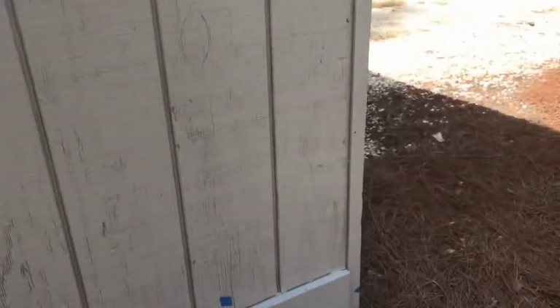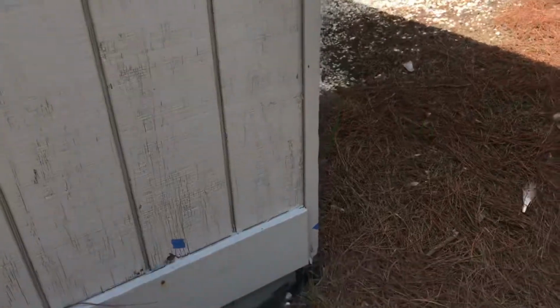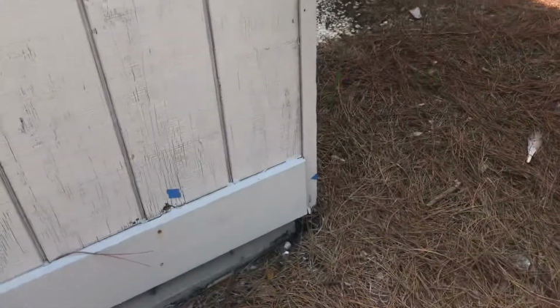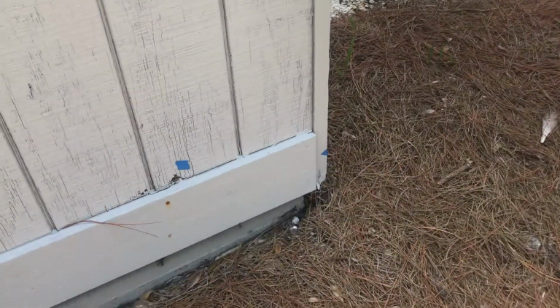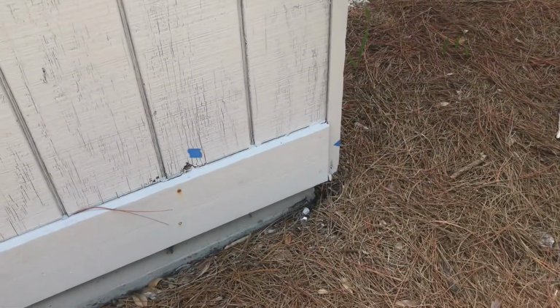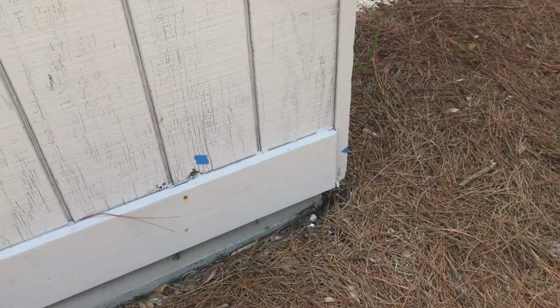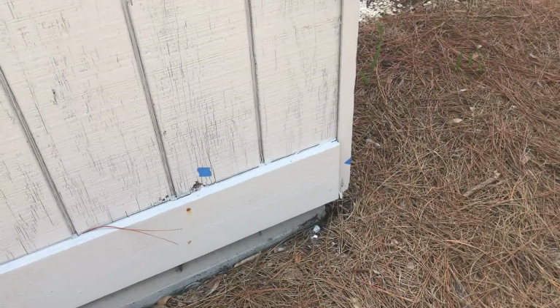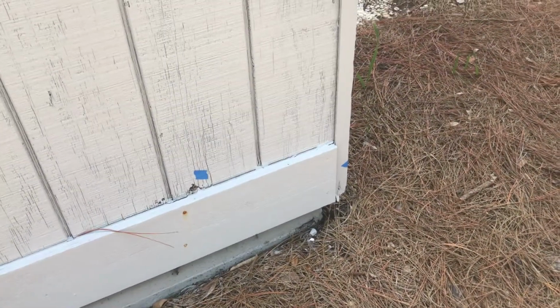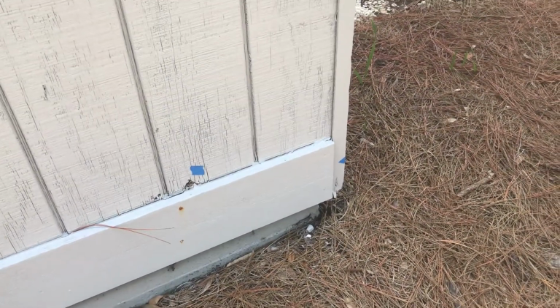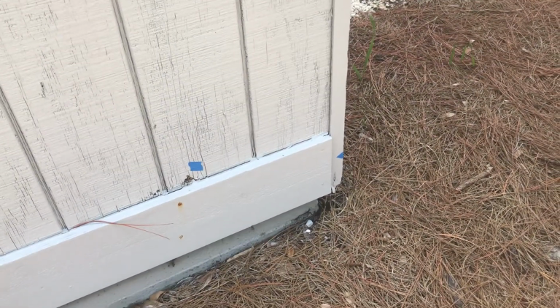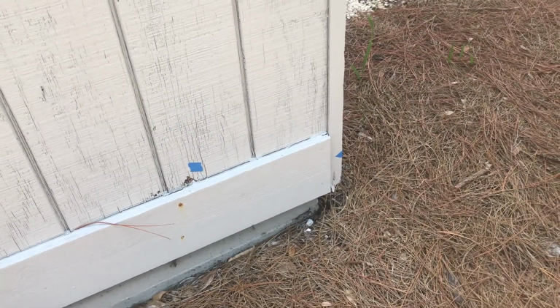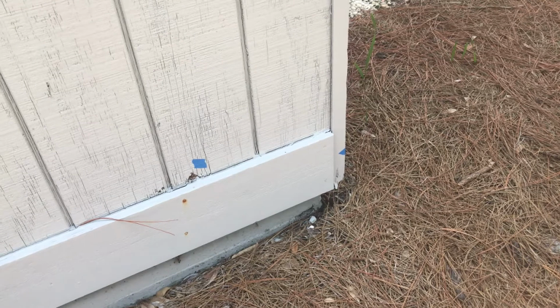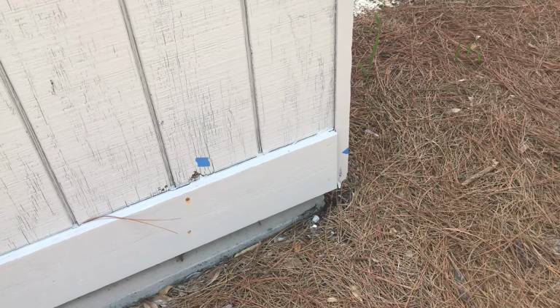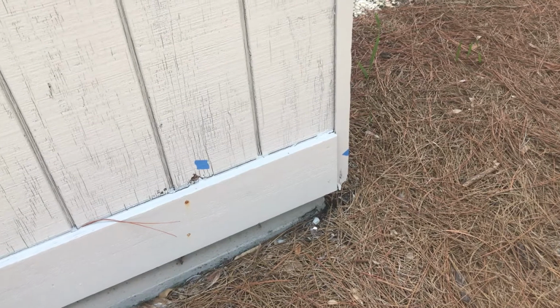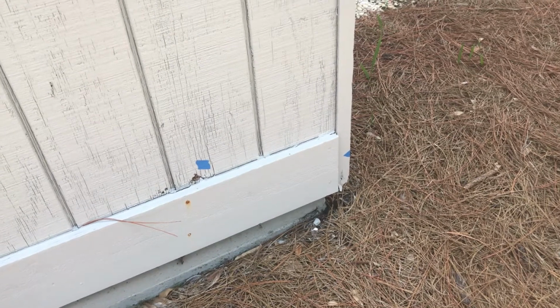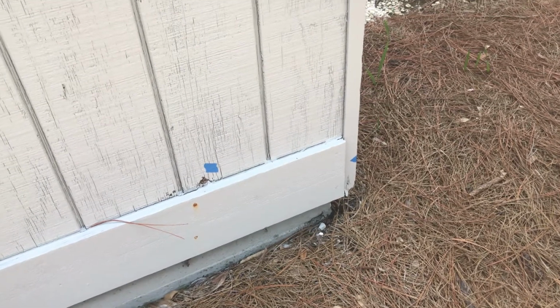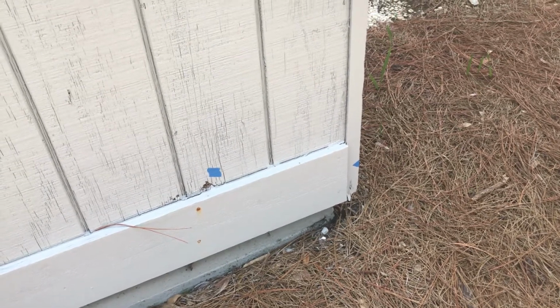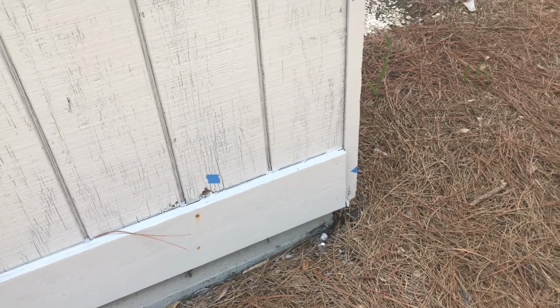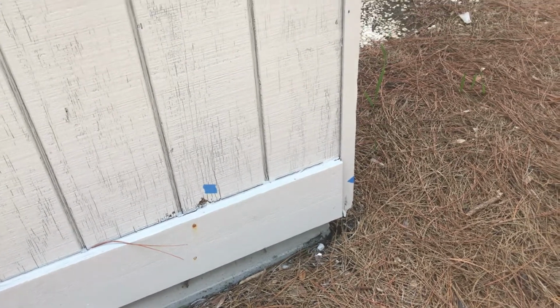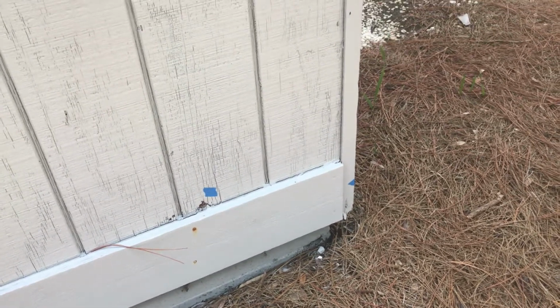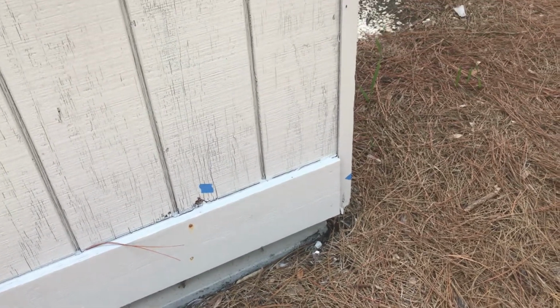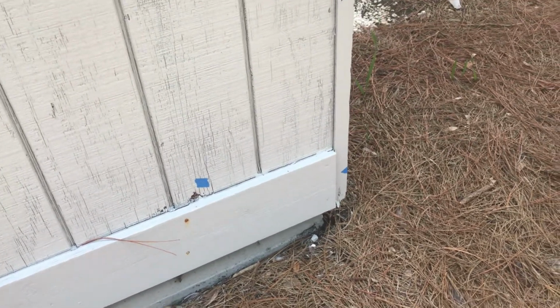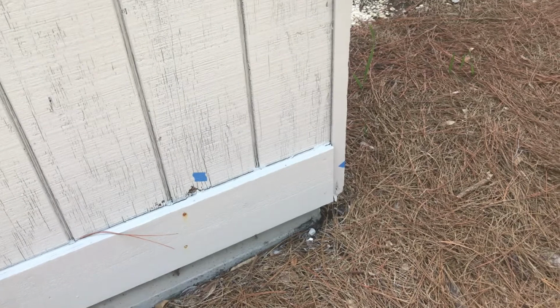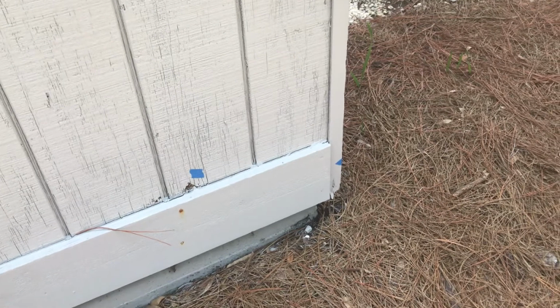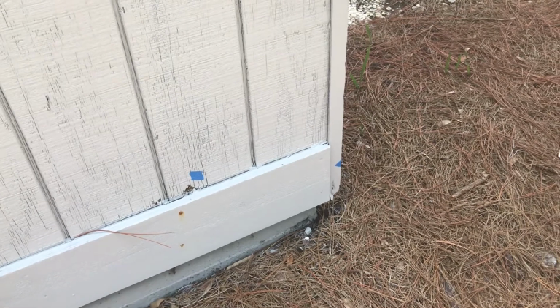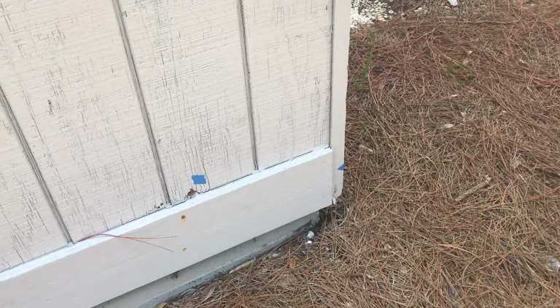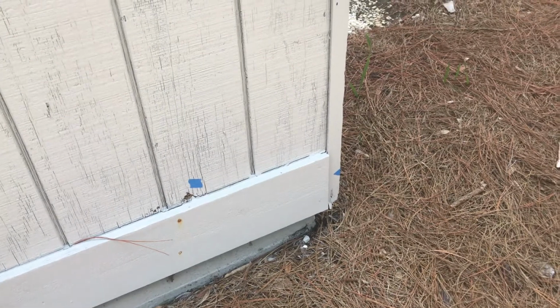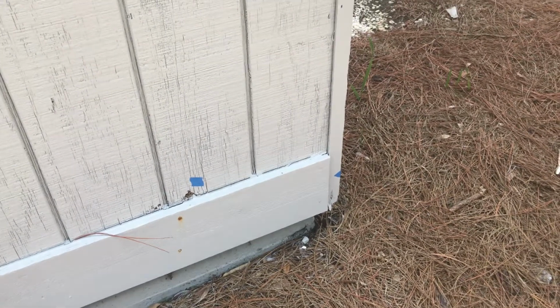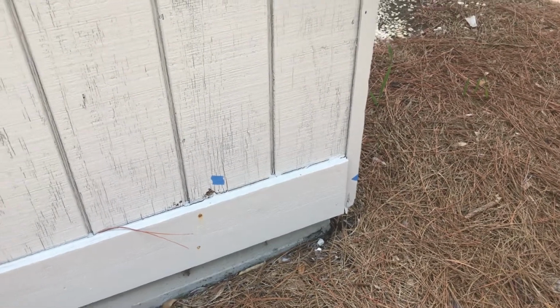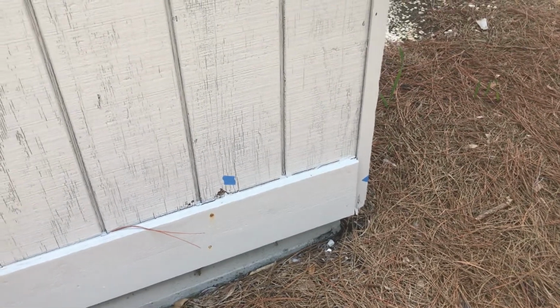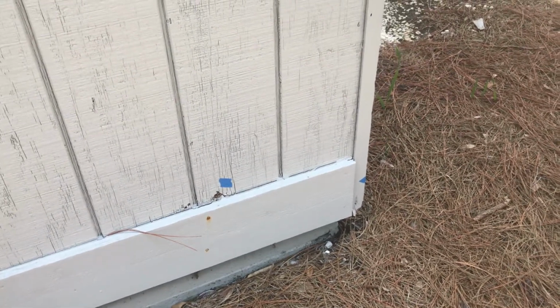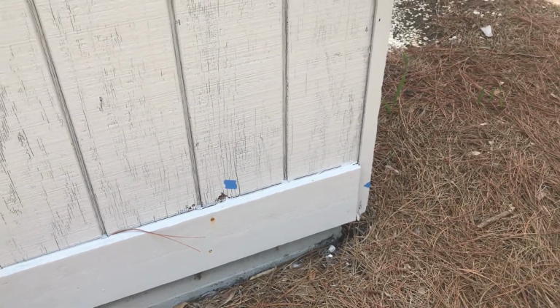Someone may have had this inspected because — see the blue tape? That's marking wood rot. That will have to be corrected by the seller, especially if you're getting financing.